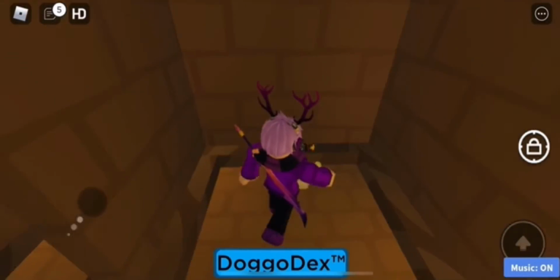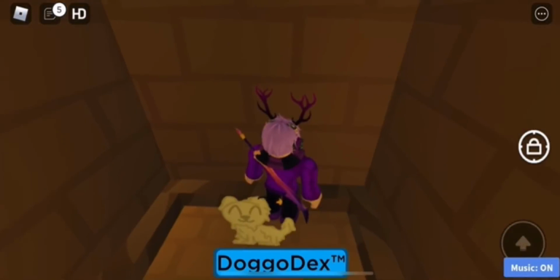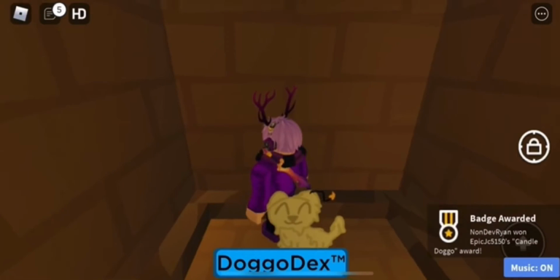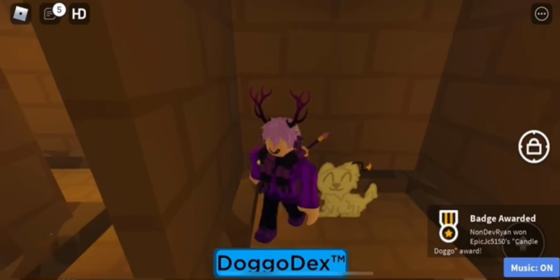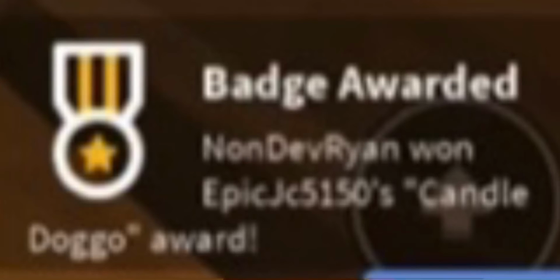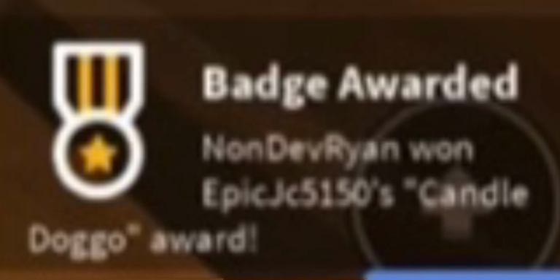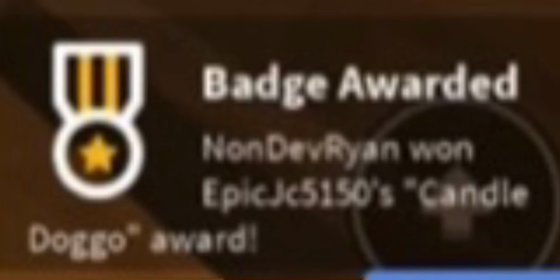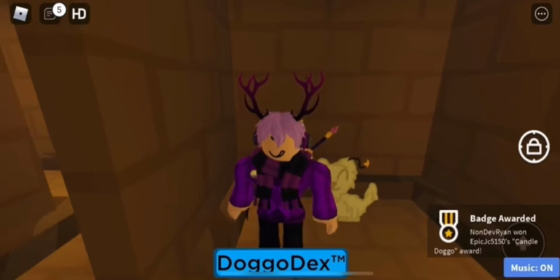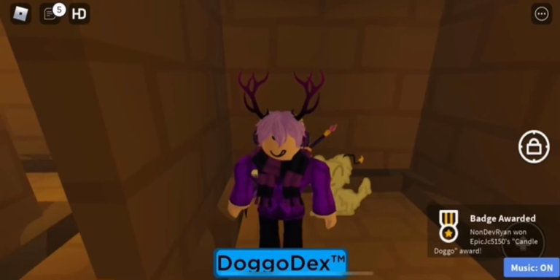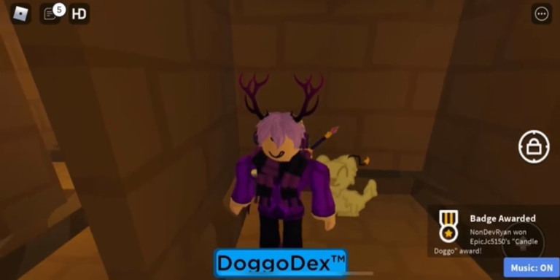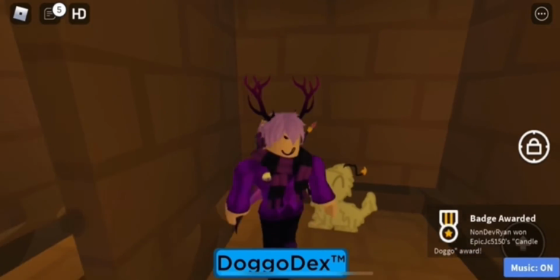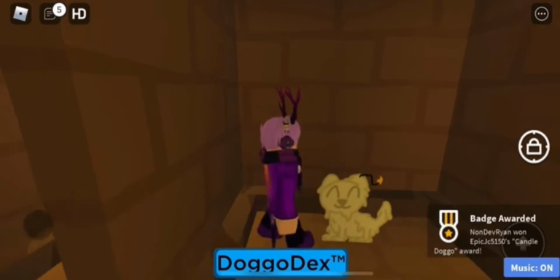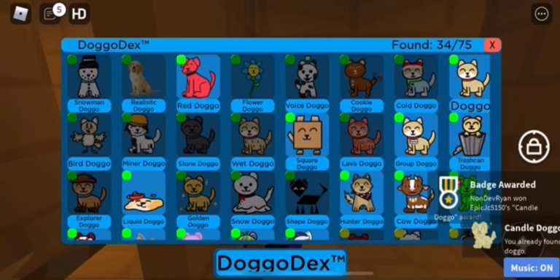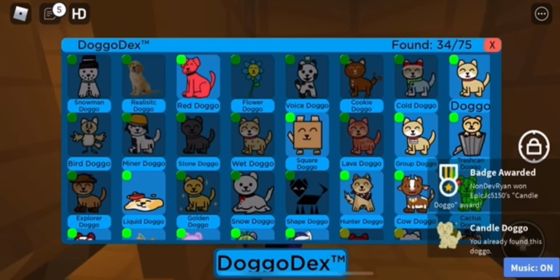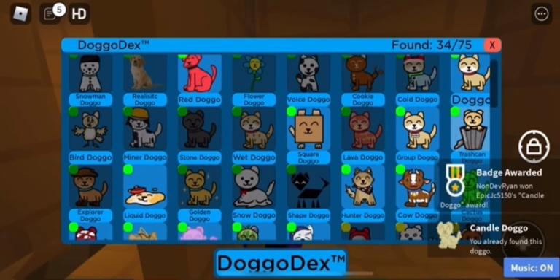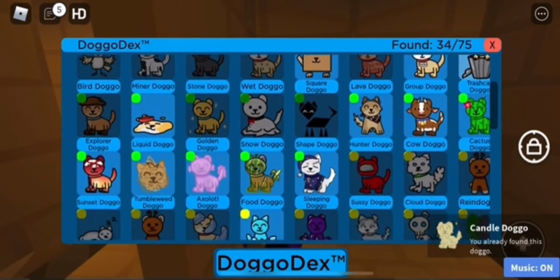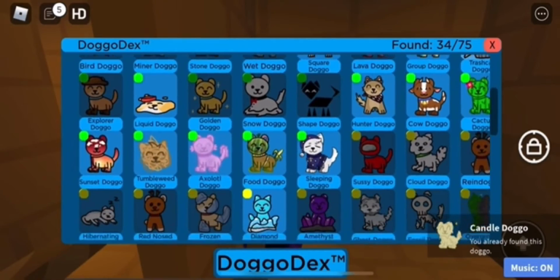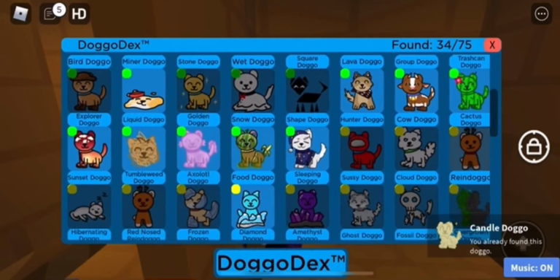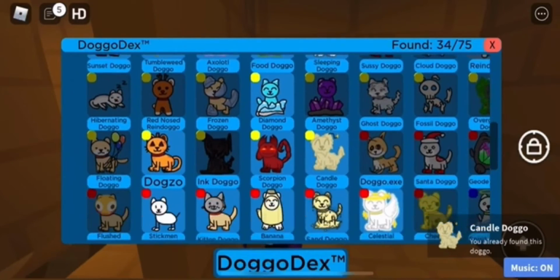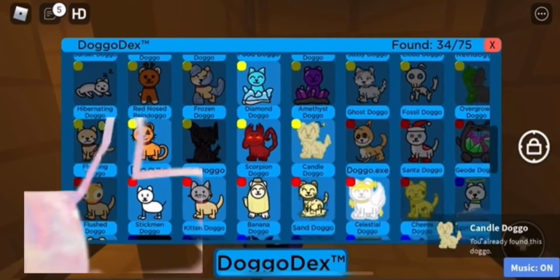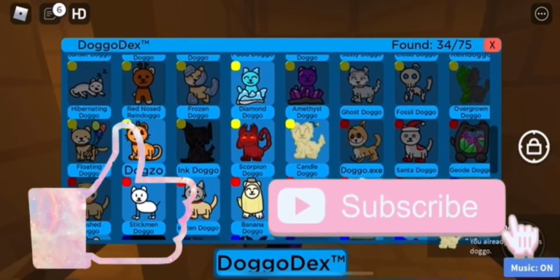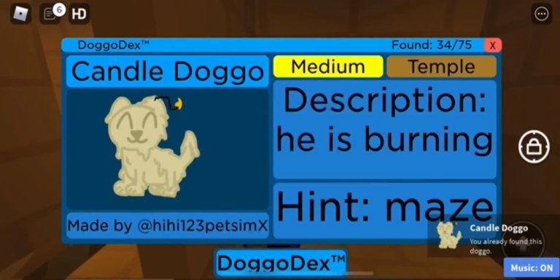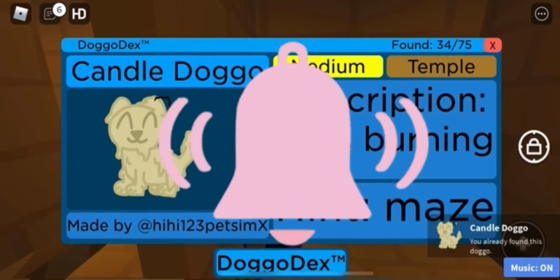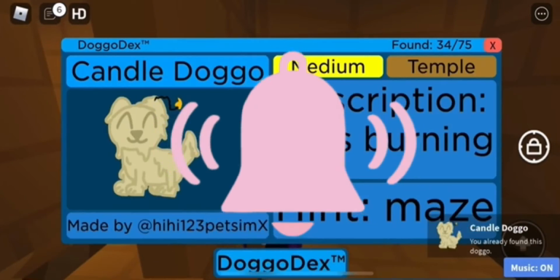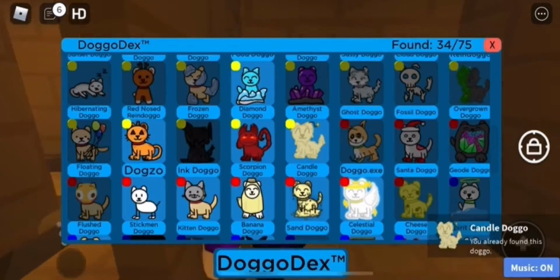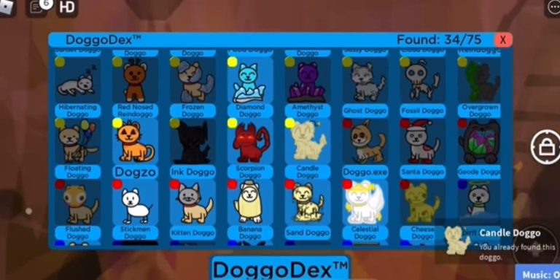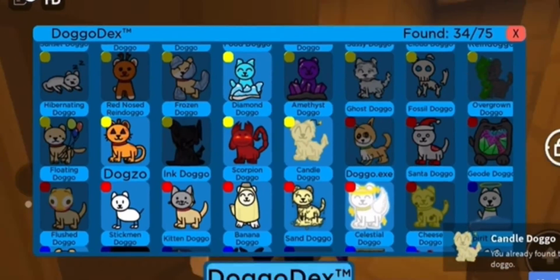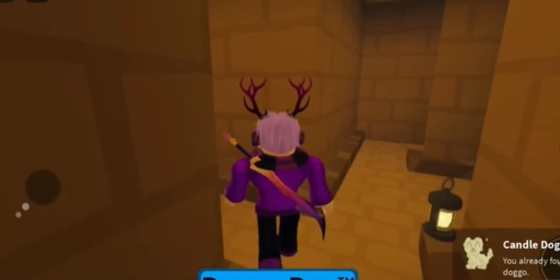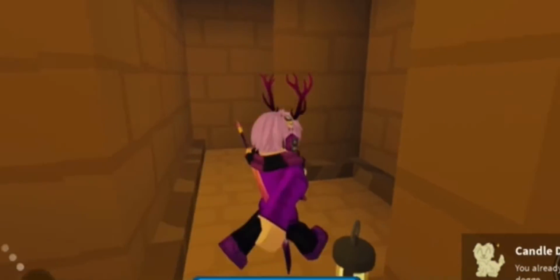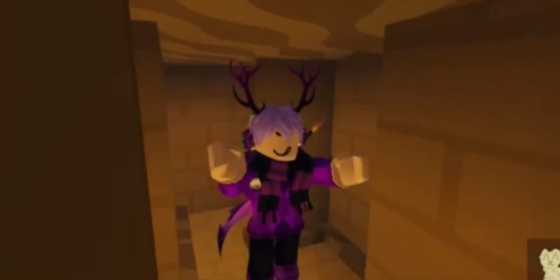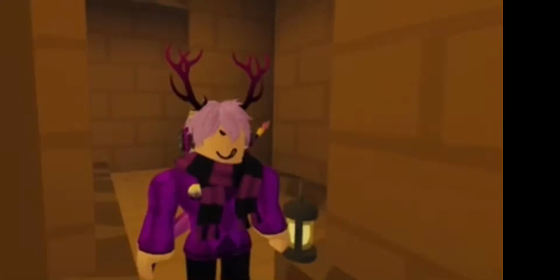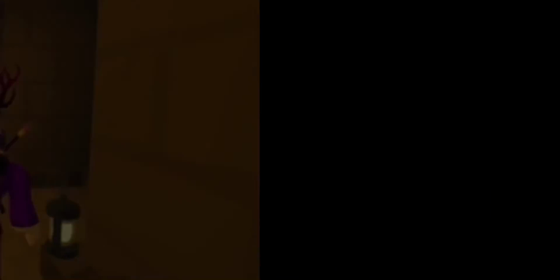Once you get to this part over here, it'll be there chilling. Touch it or claim it, and you should now get the badge at the bottom of your screen. And that's how you get the candle doggo. It should now appear in your dex as the medium category. So make sure to like, subscribe, and turn on post notifications to be notified when I upload a new tutorial video. I'll see you guys in the next one. Alright, see ya.